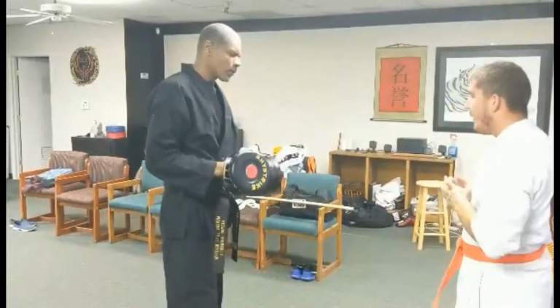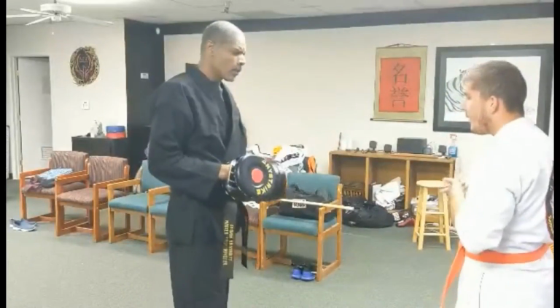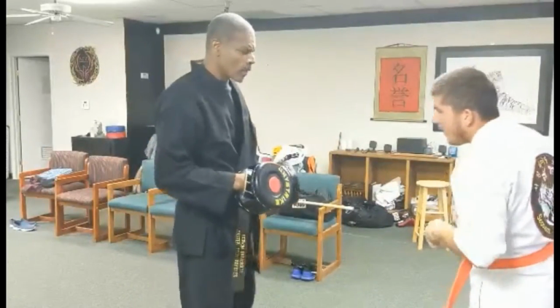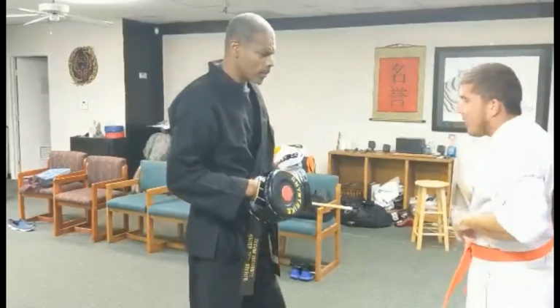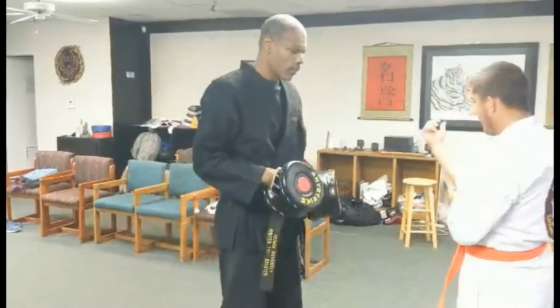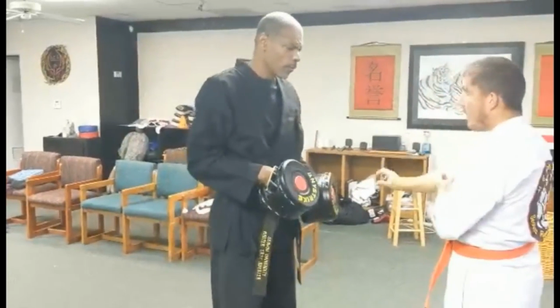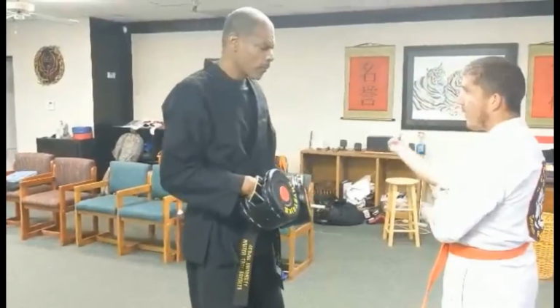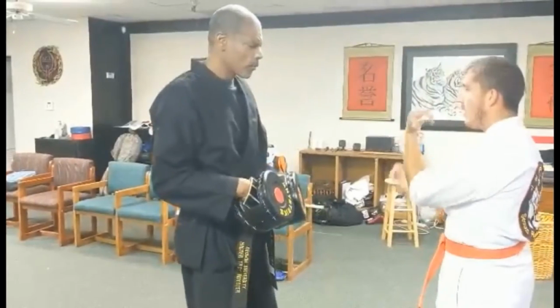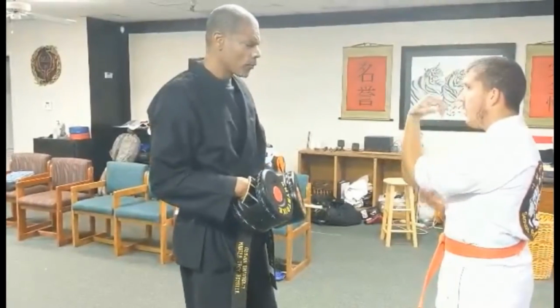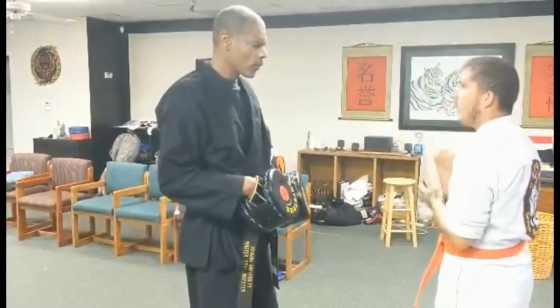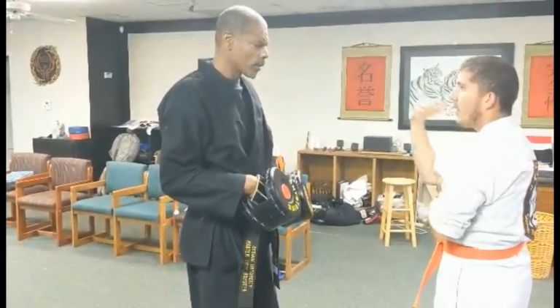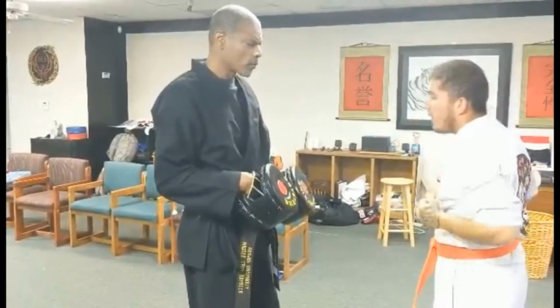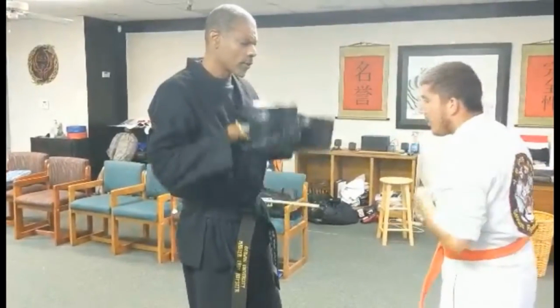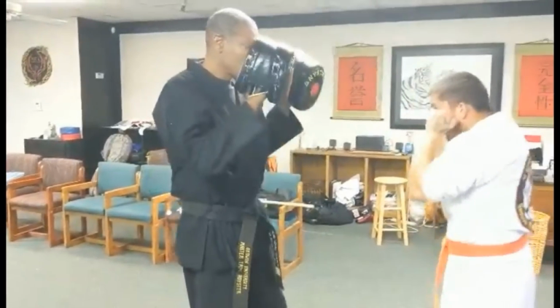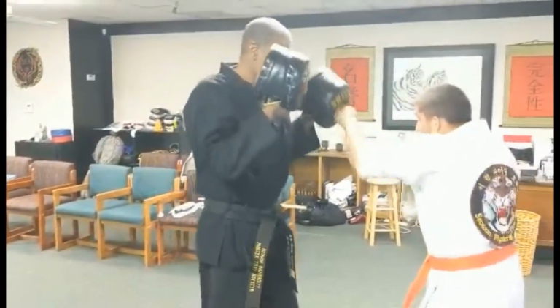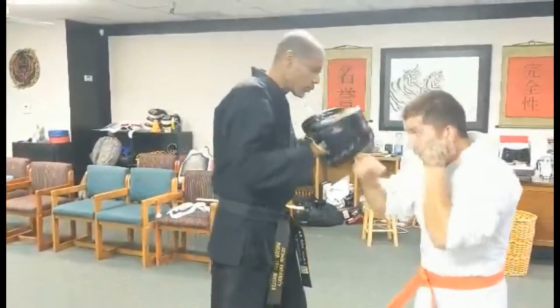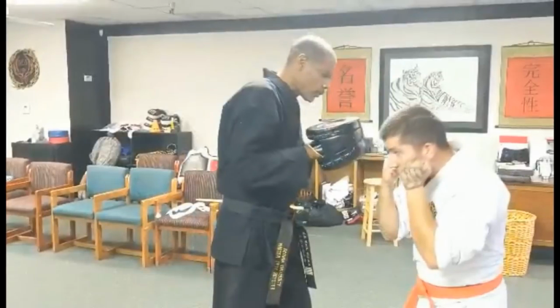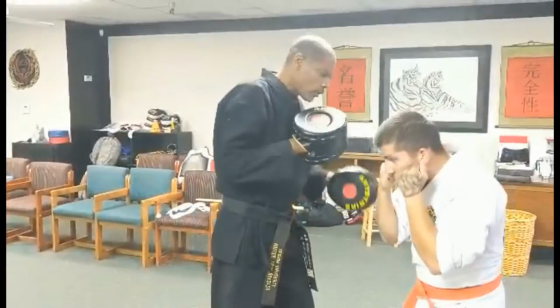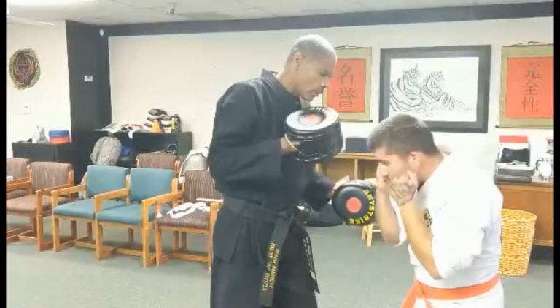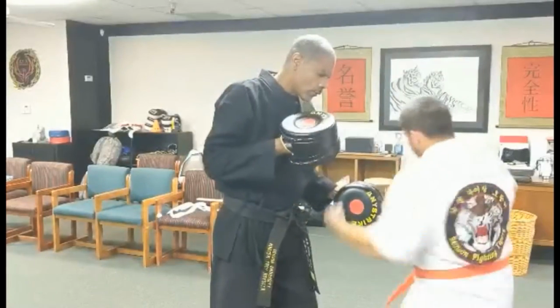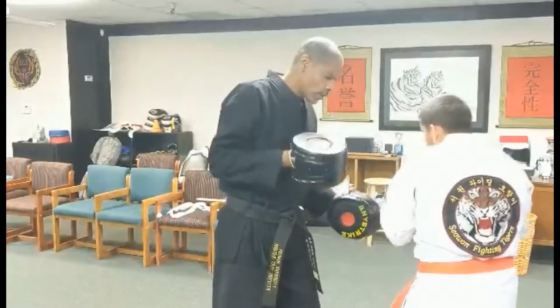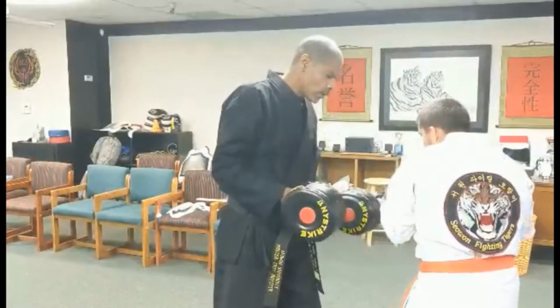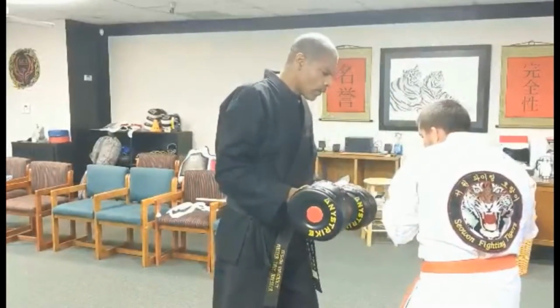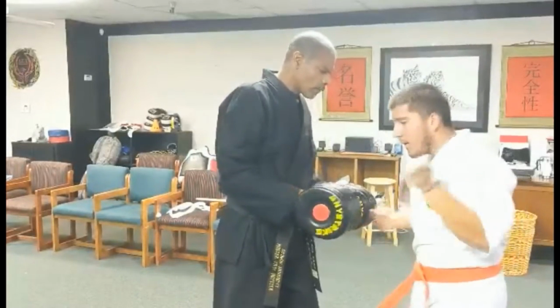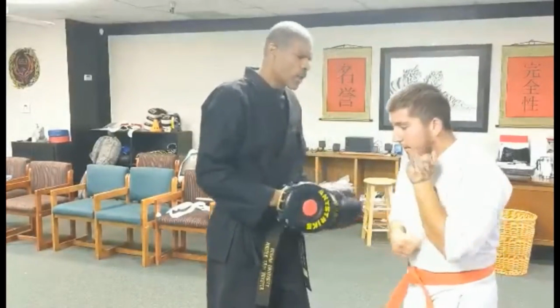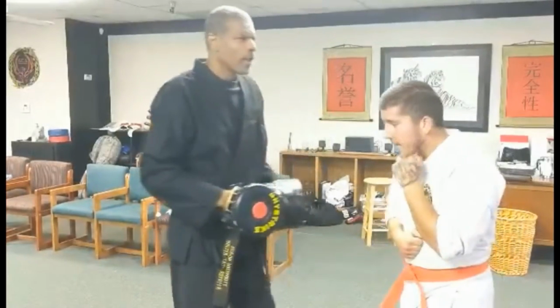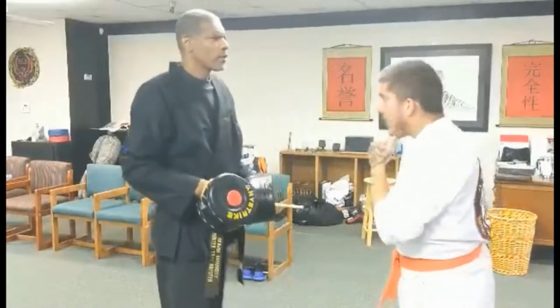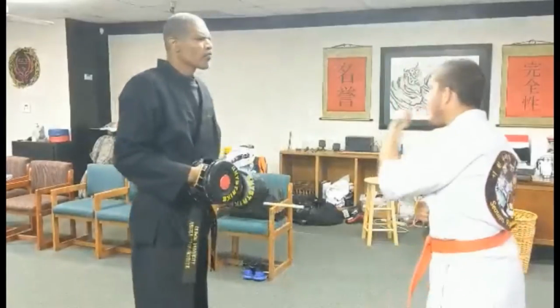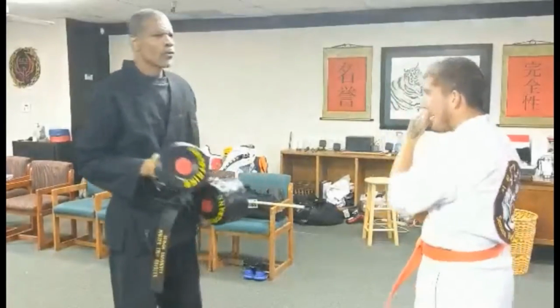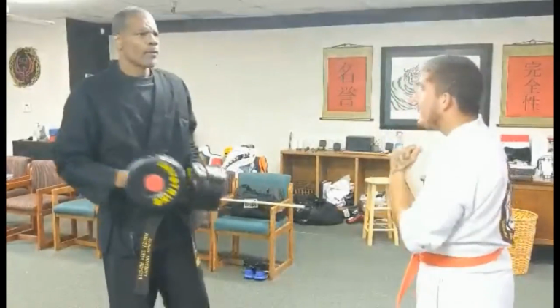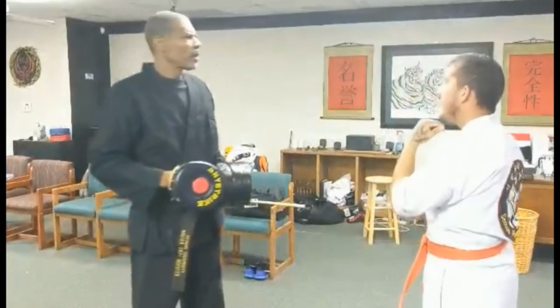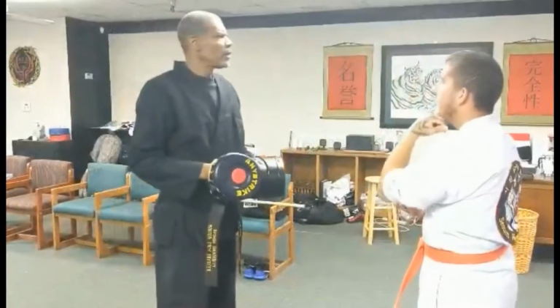I want opposite hands — a four-punch combo: one, two, three, four, upper right. Go slow. One, two, three, four. So actually, to your benefit, what I do to remember...